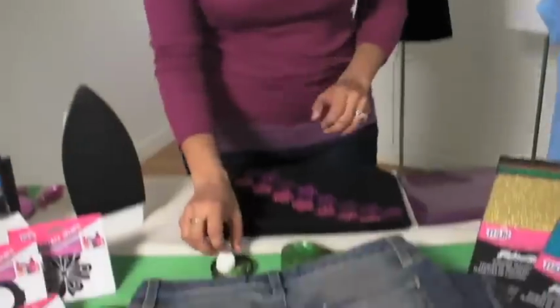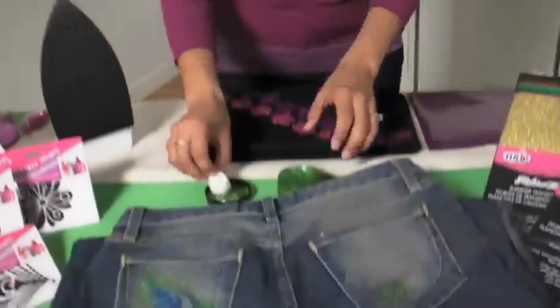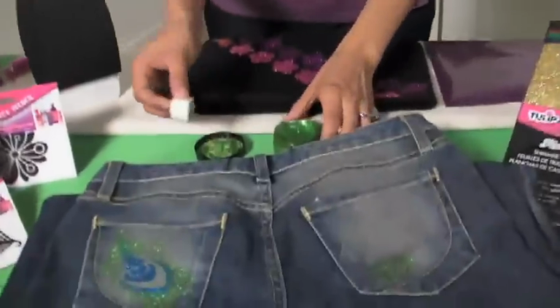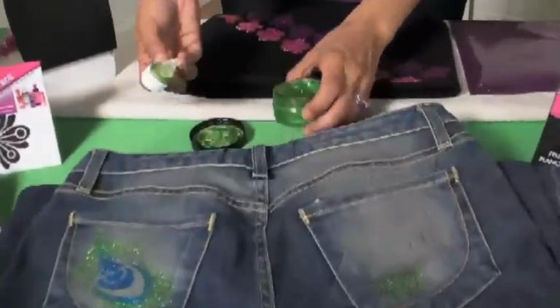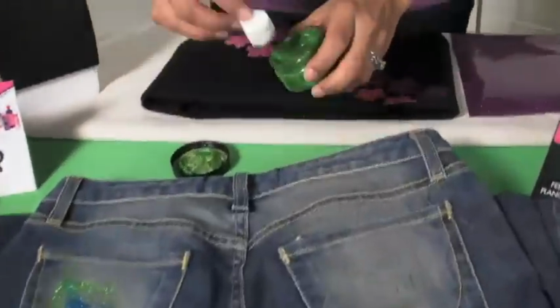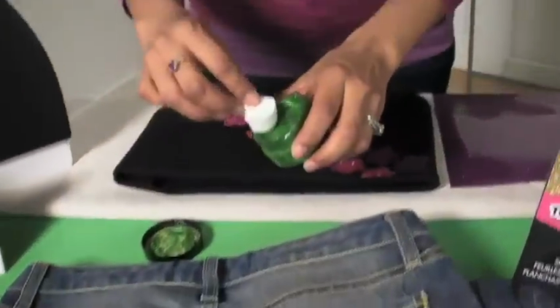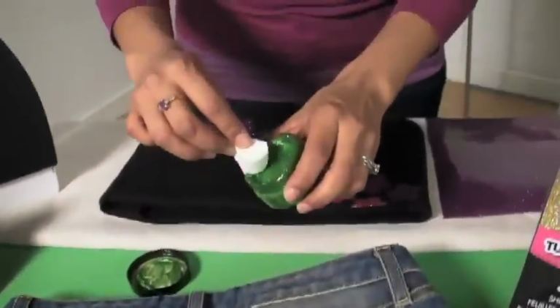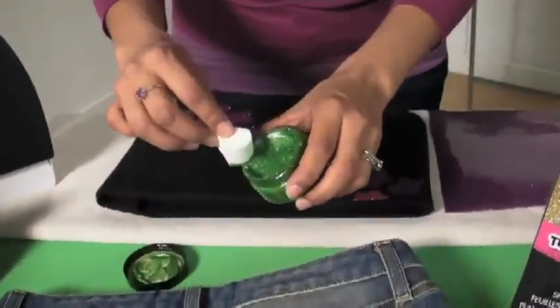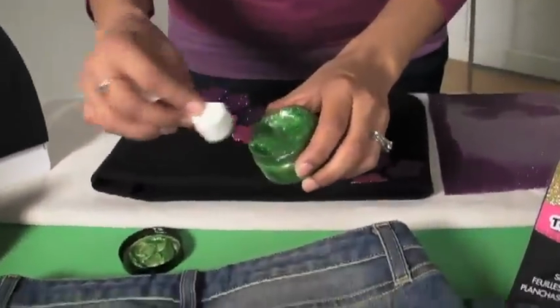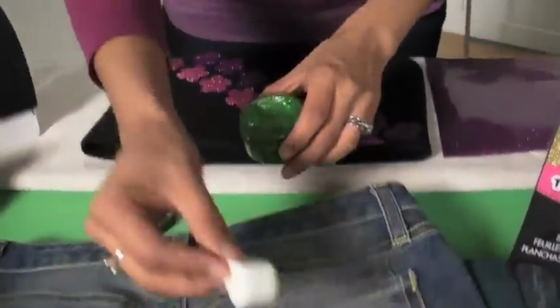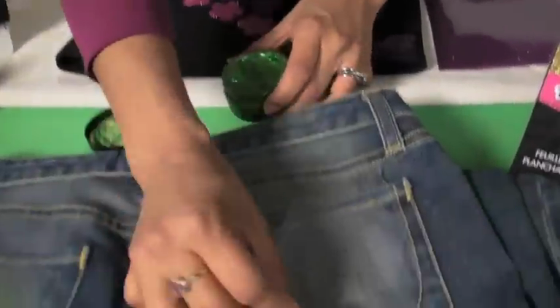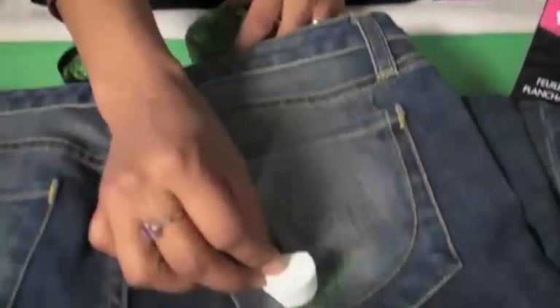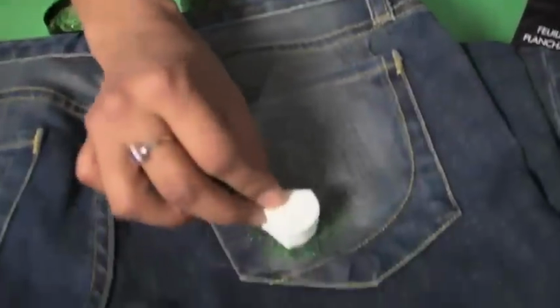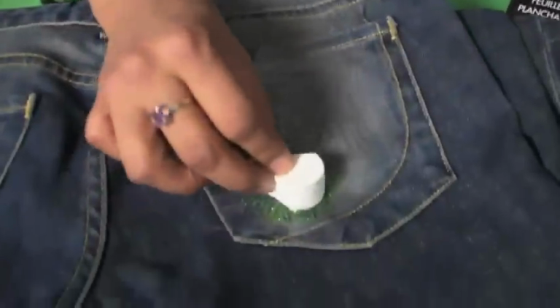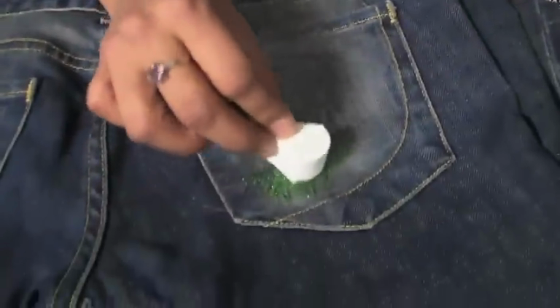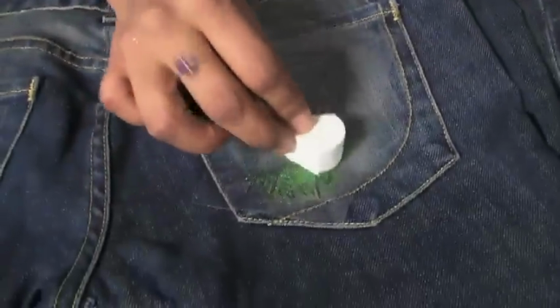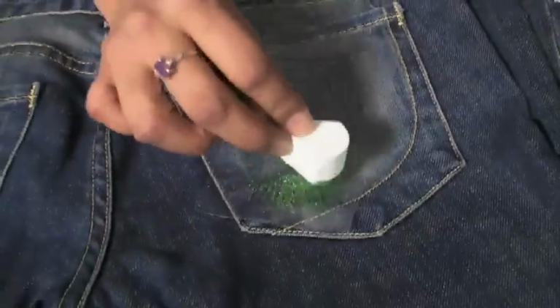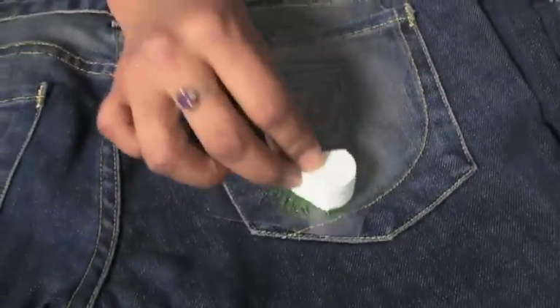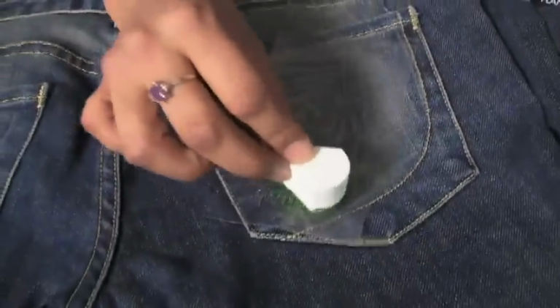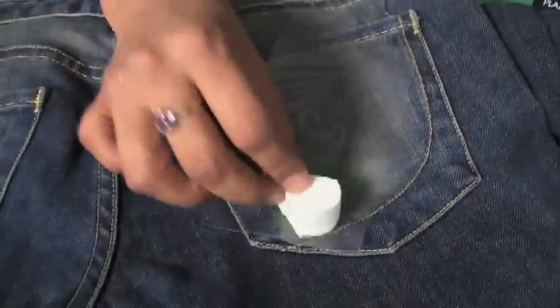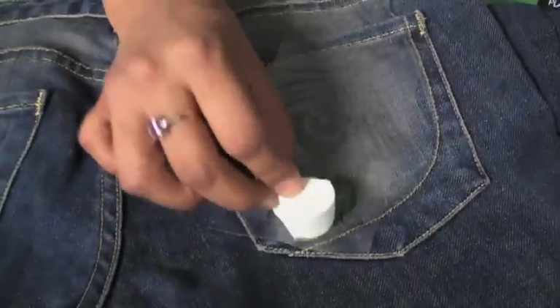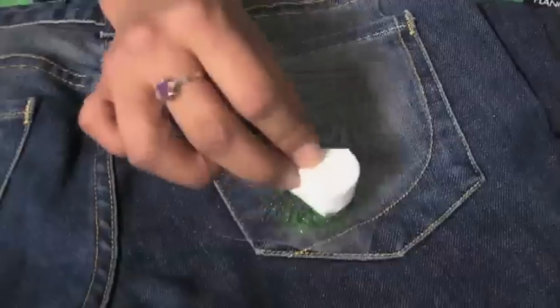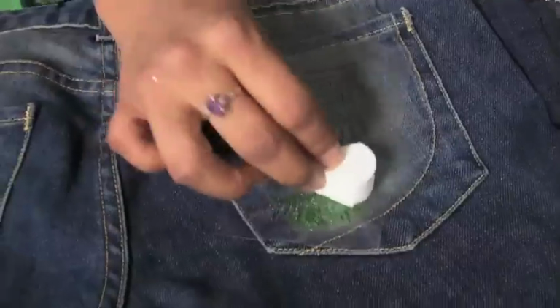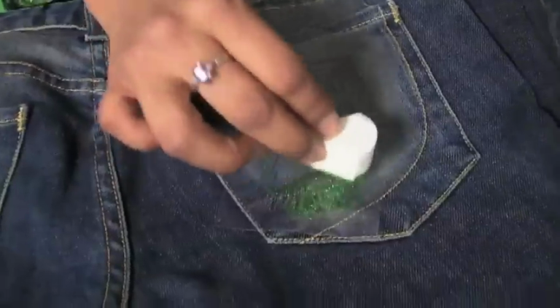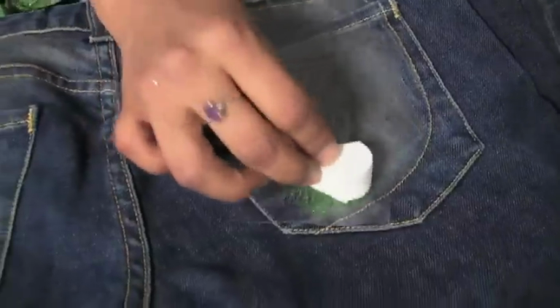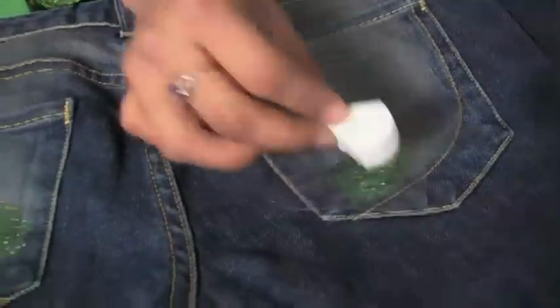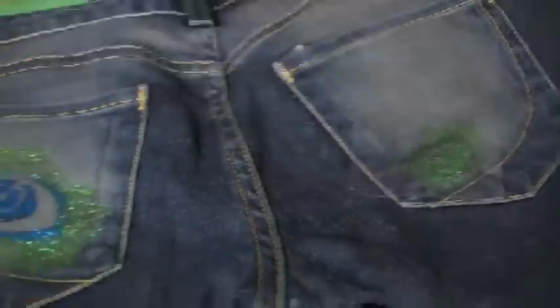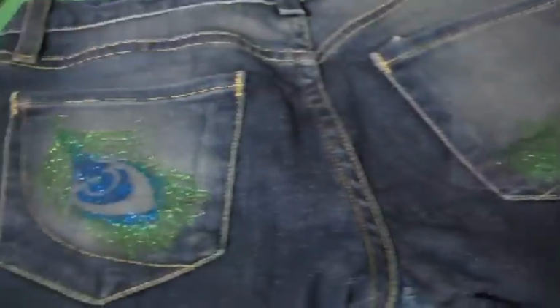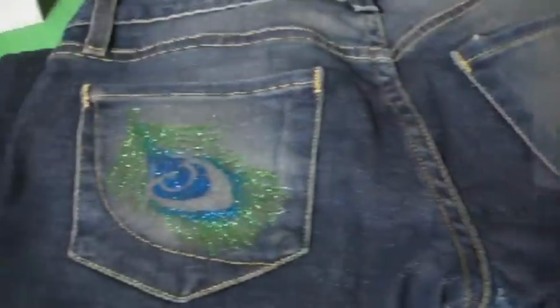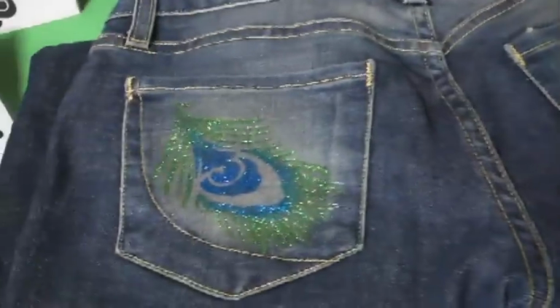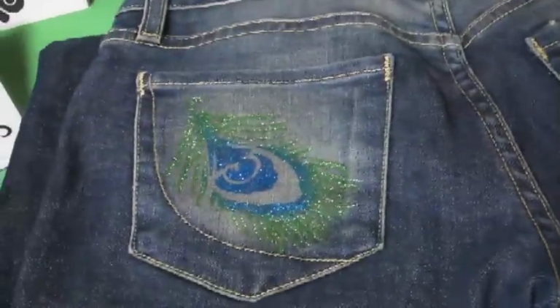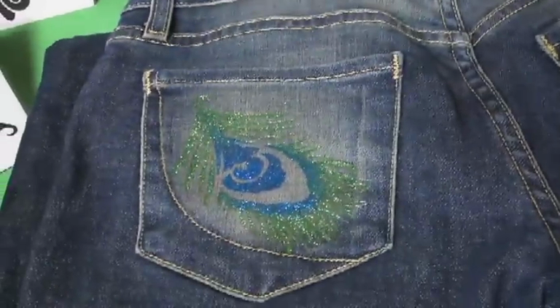All you'll do is take your sponge, dip it in the paint, and apply it to the stencil. In two coats you'll have solid coverage, and one to two hours later you'll be all finished.